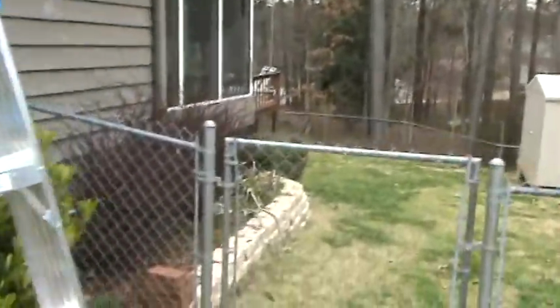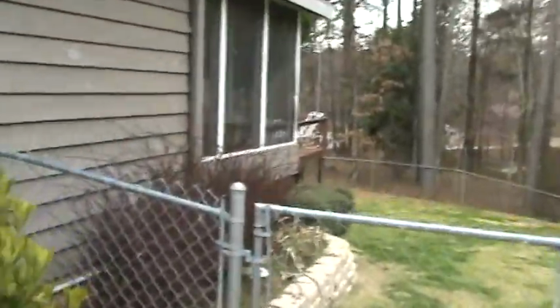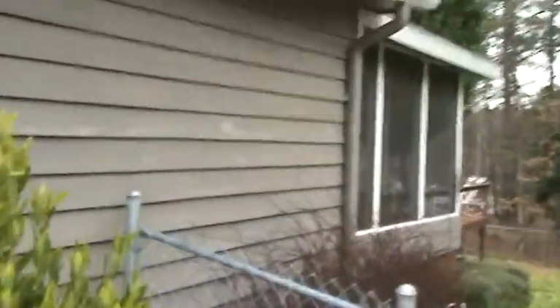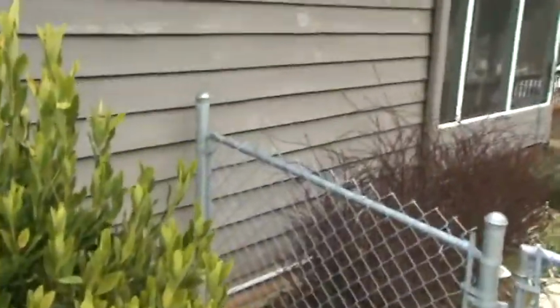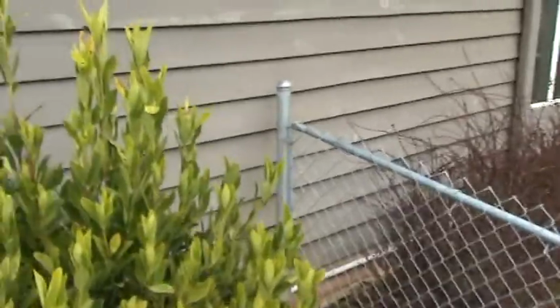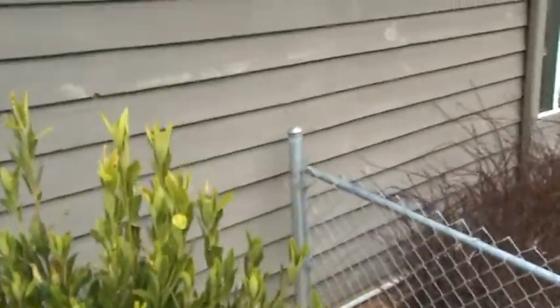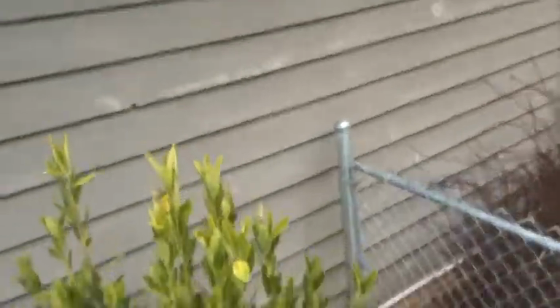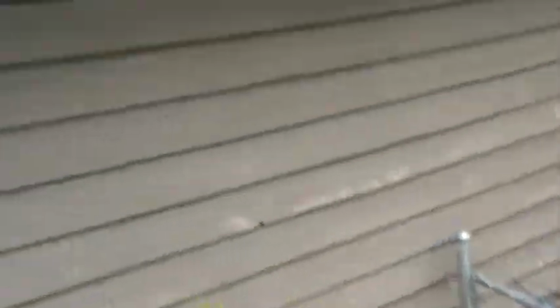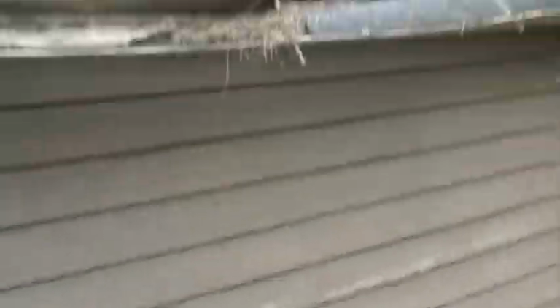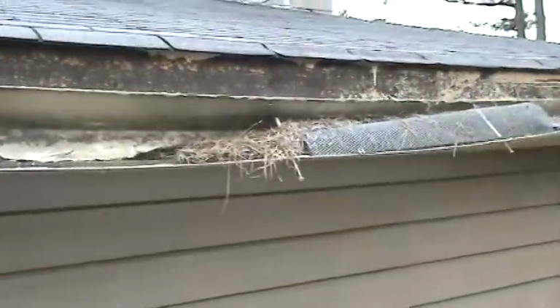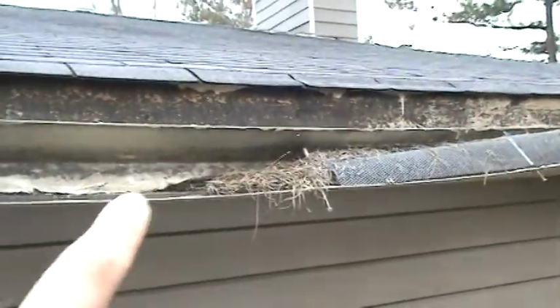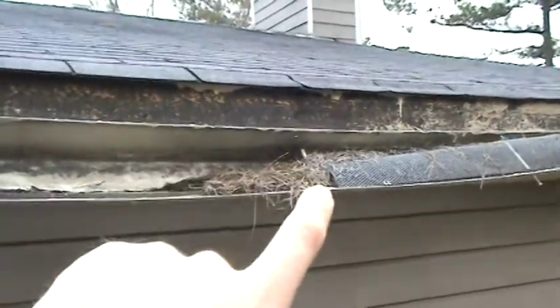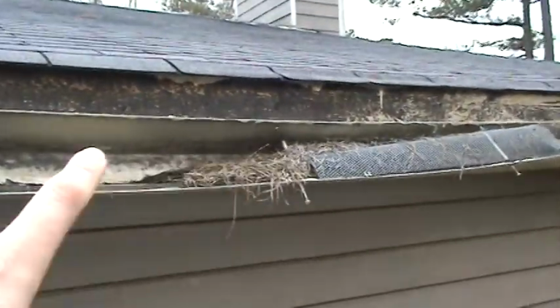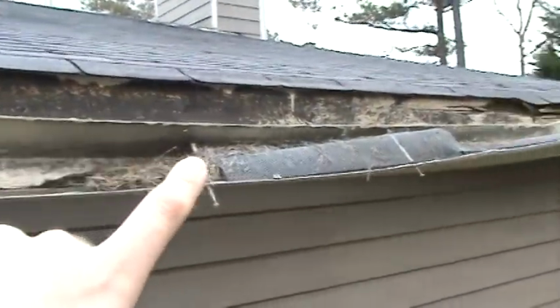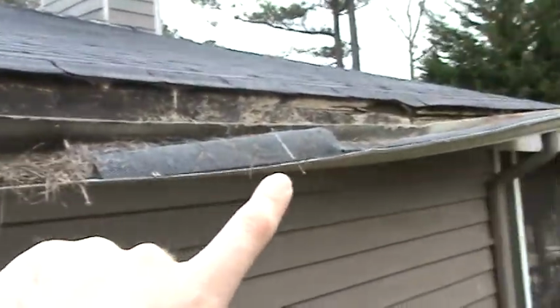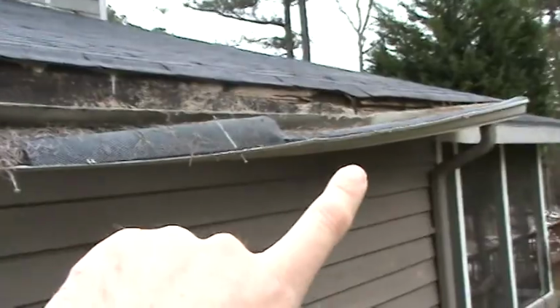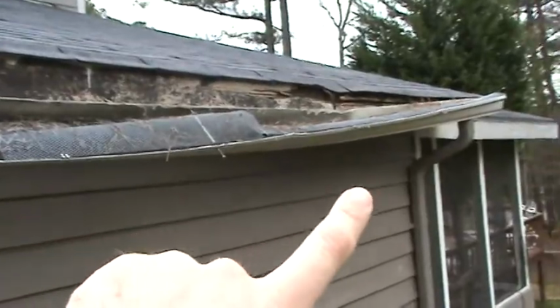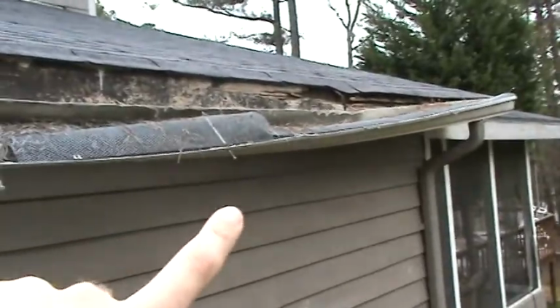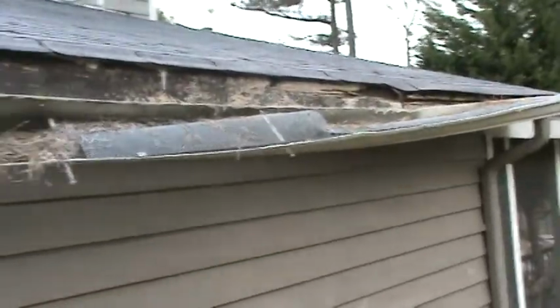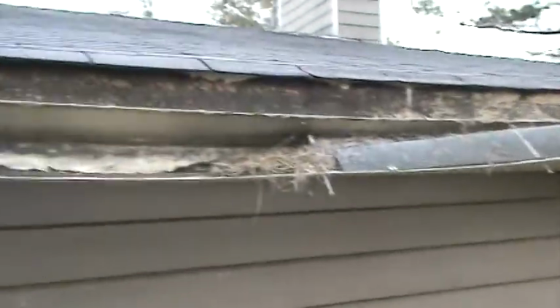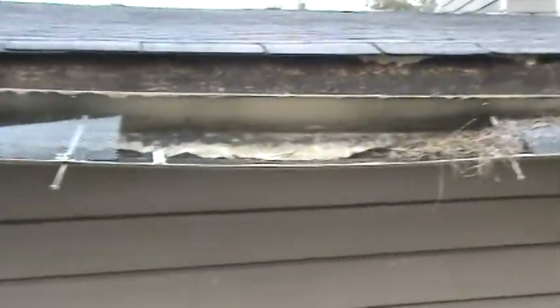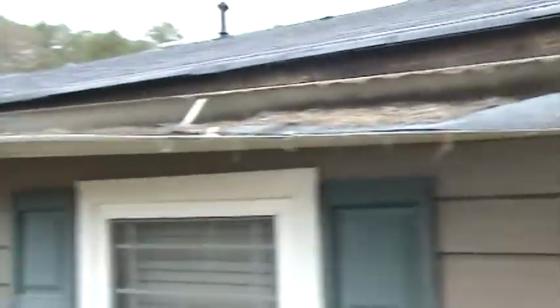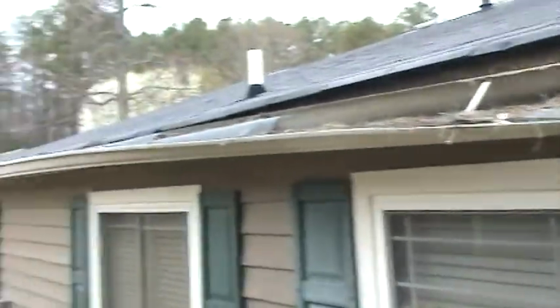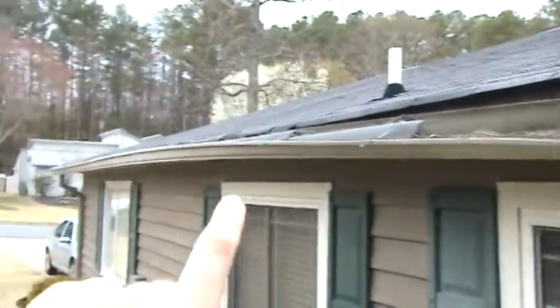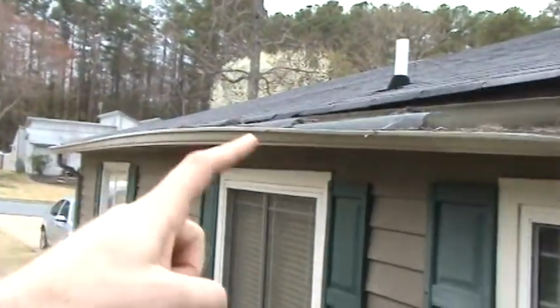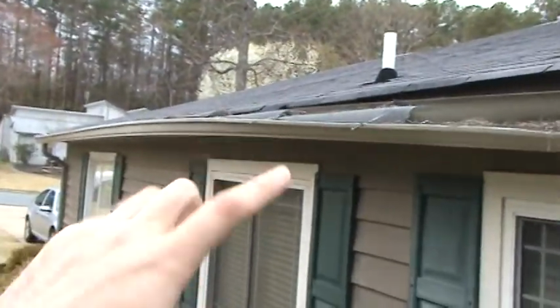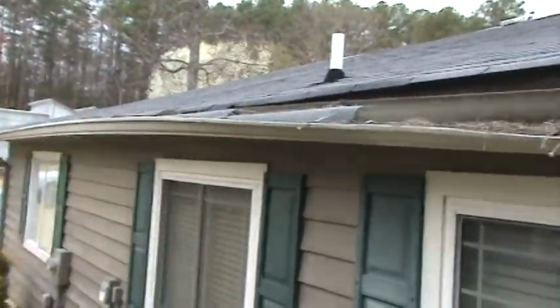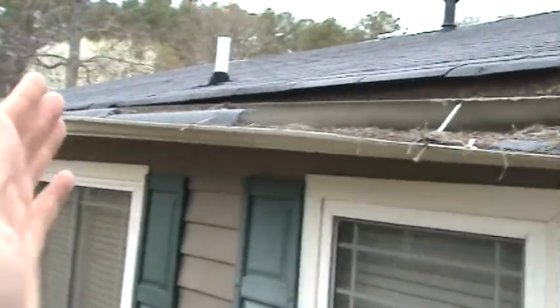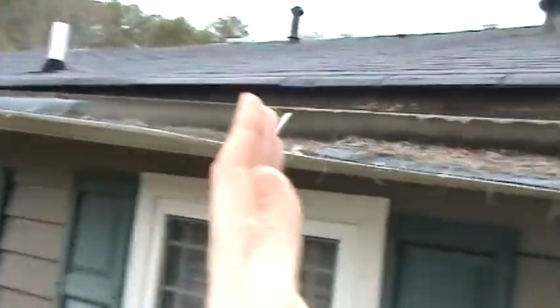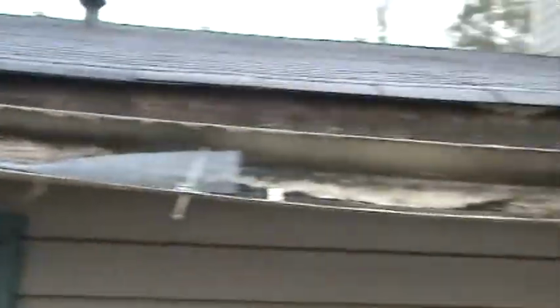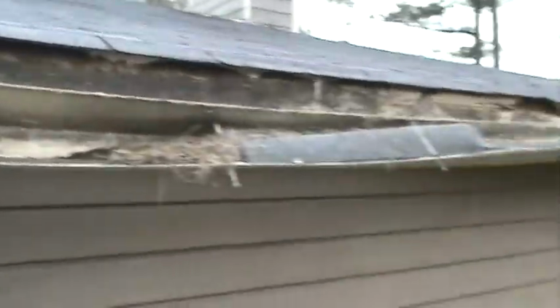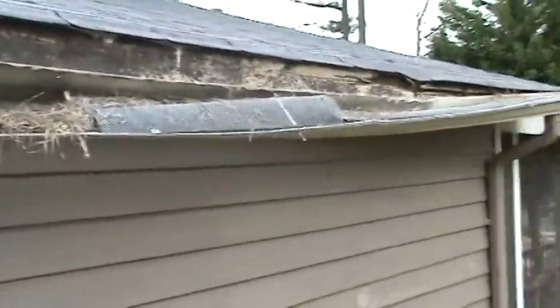This is all dry rot and there are a couple of things going on here with this roof. When they put the roof in, this is your fascia board right here and you can see it's all rotted down in that corner. They set the gutter to flow from about midway that way and then midway back this way to the rear of the house.